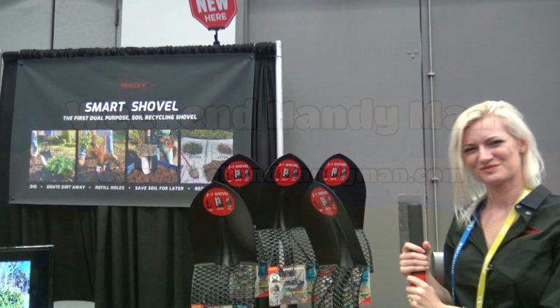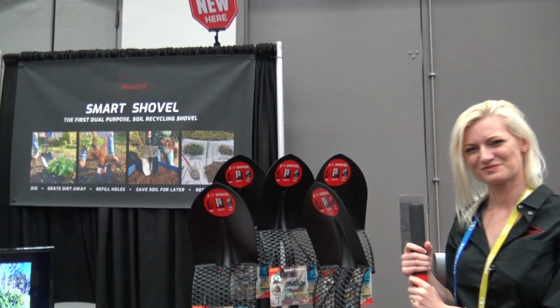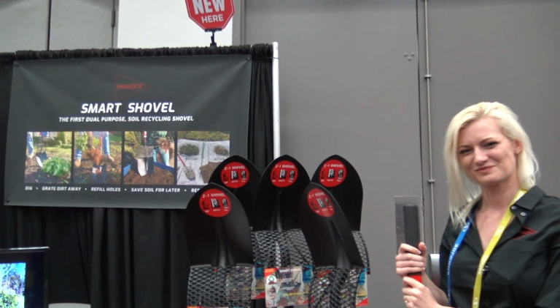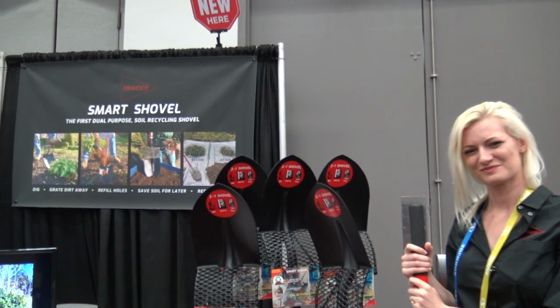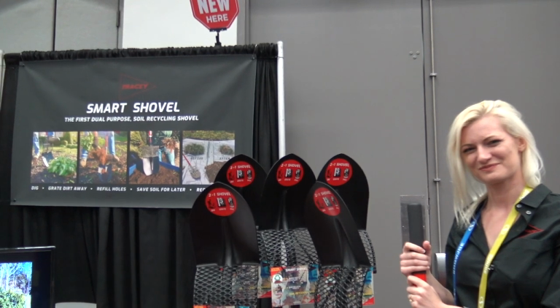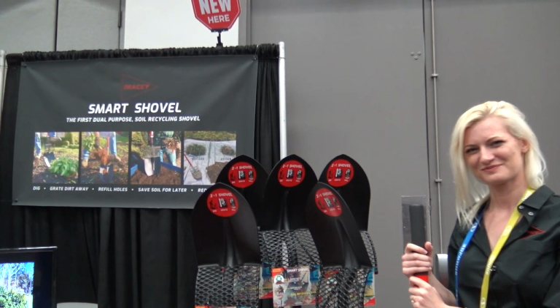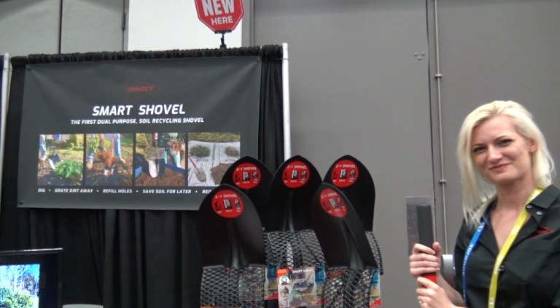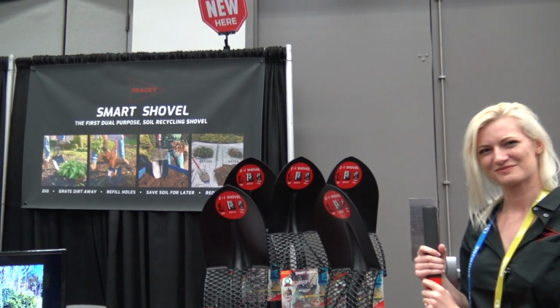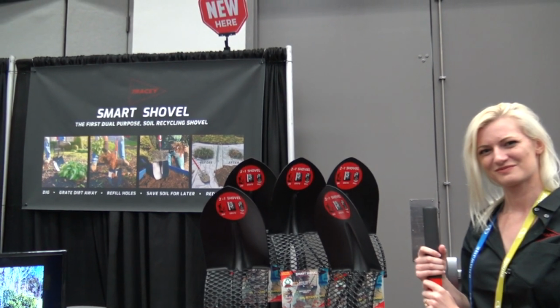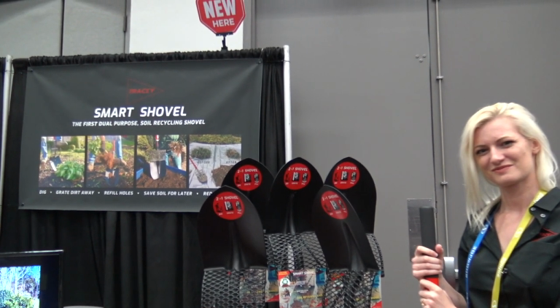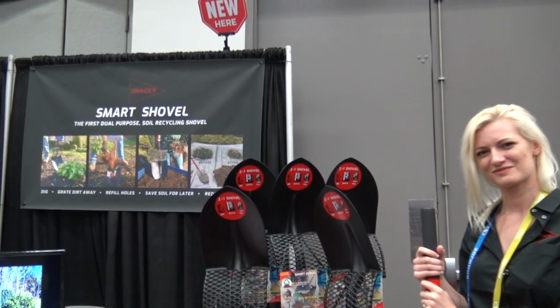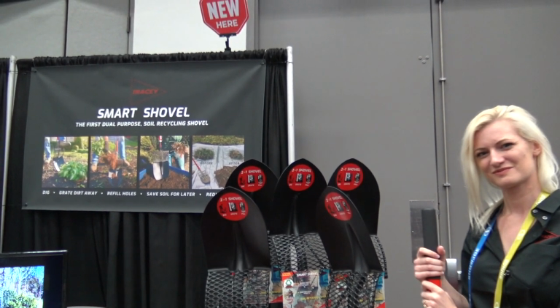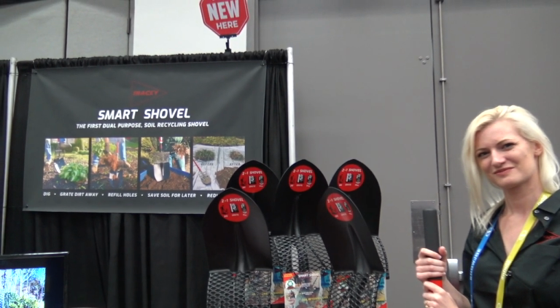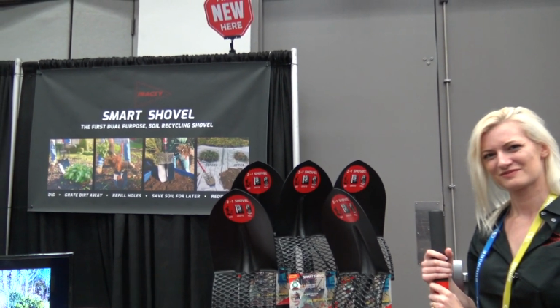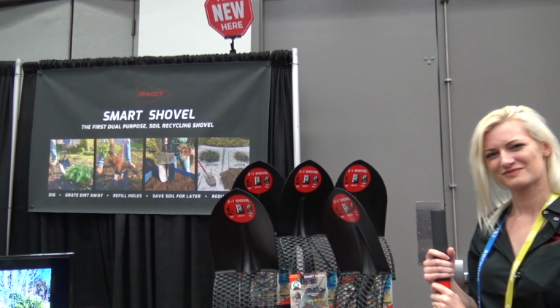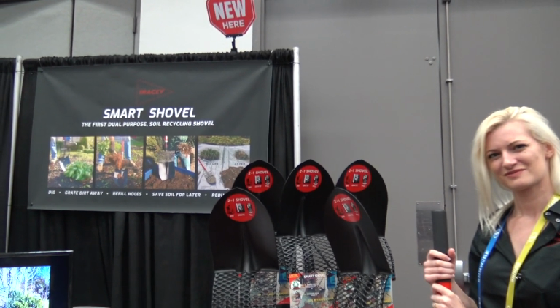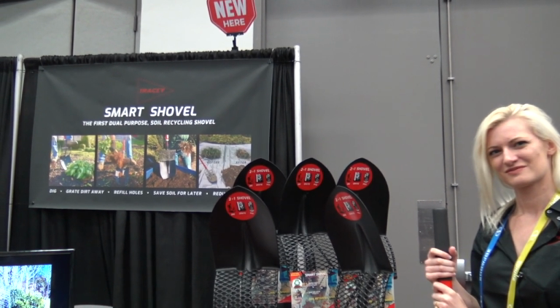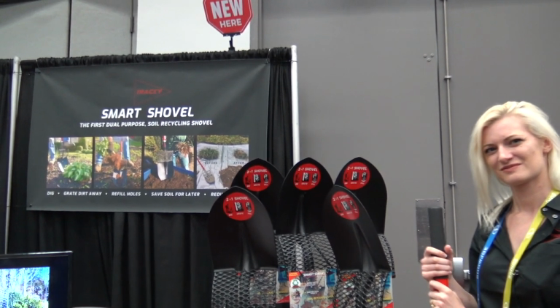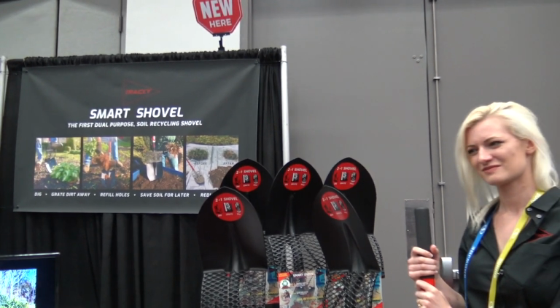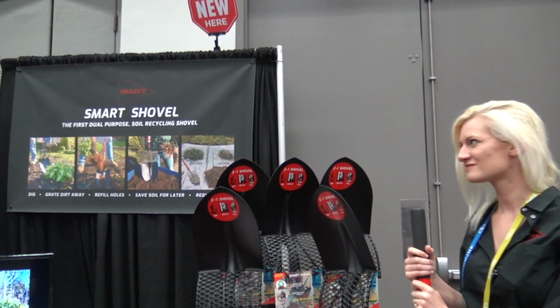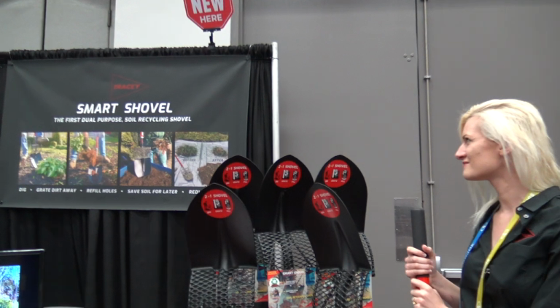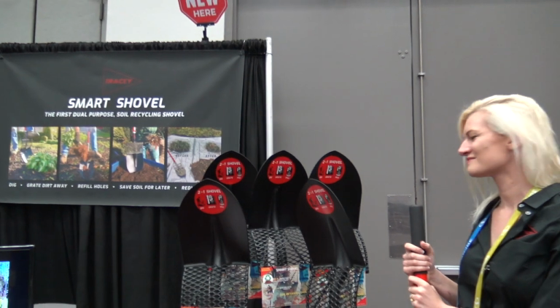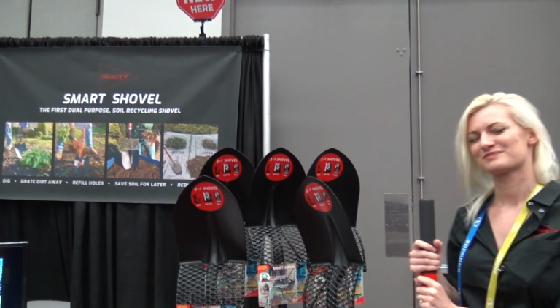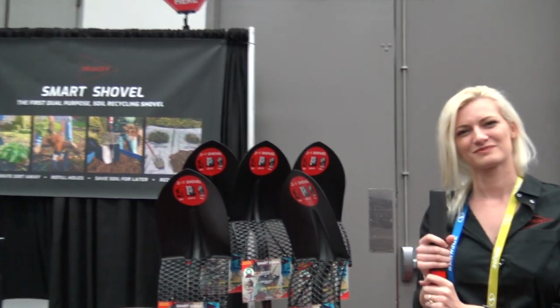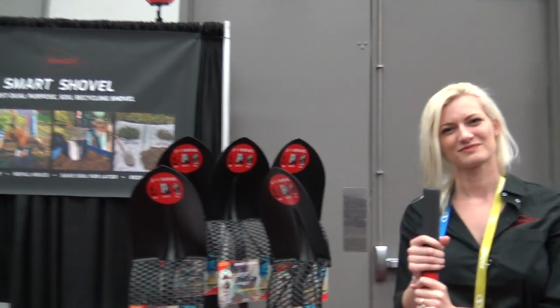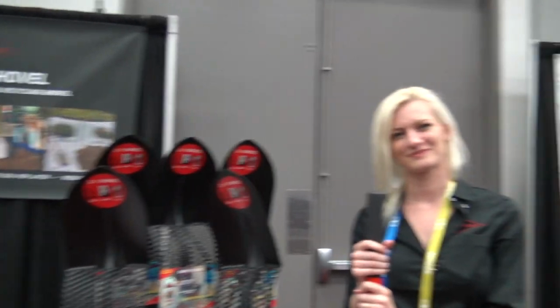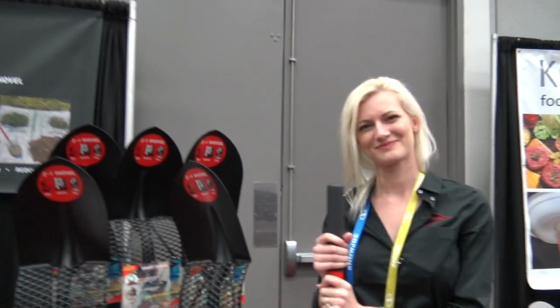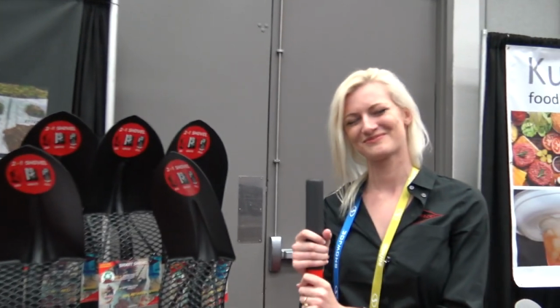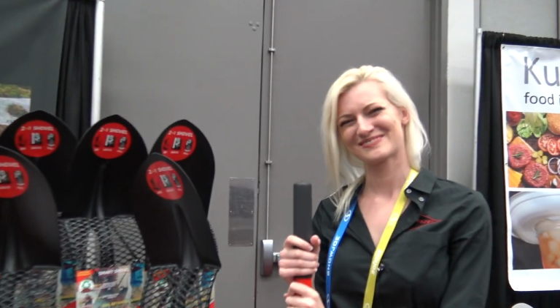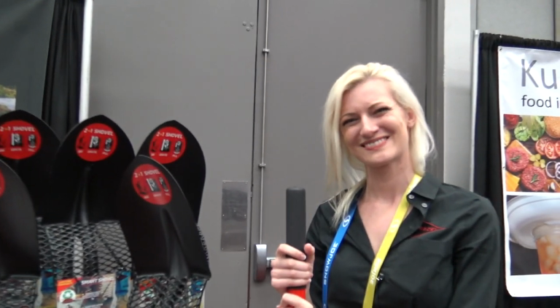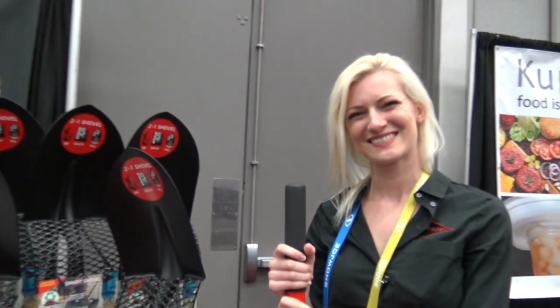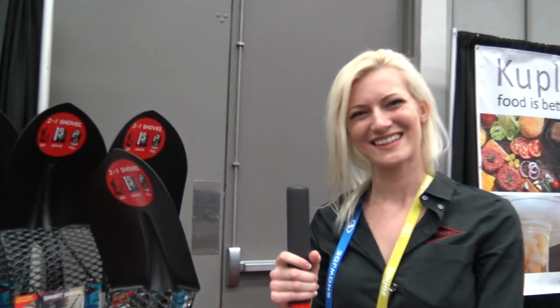This is Lori and we're at the National Hardware Show in Las Vegas. I'm at the Tracy Smart Shovel booth here and I have Erica. Tell us about this neat shovel you have.